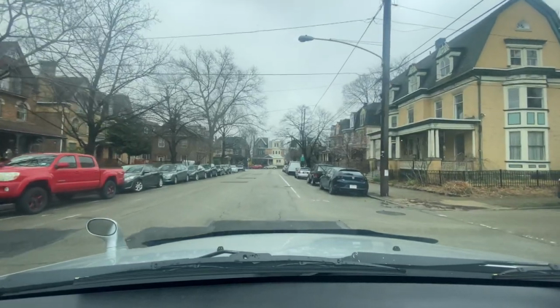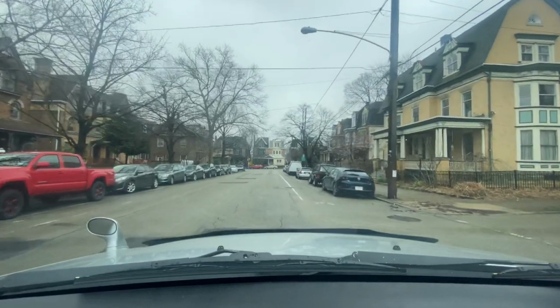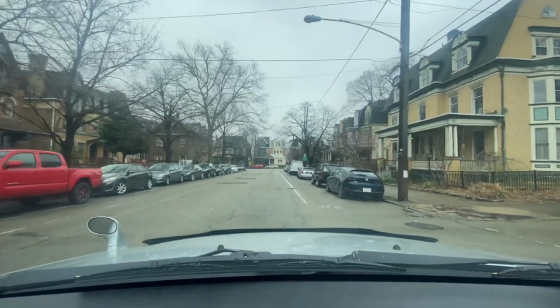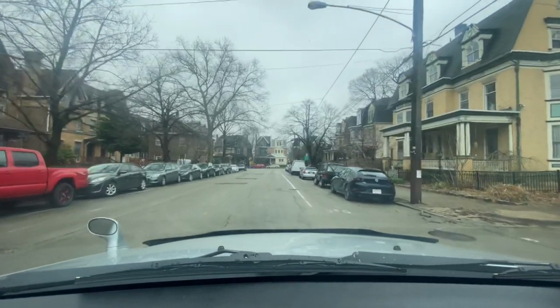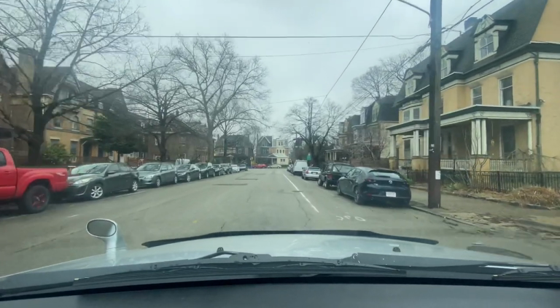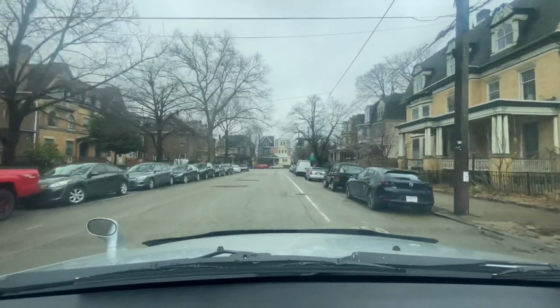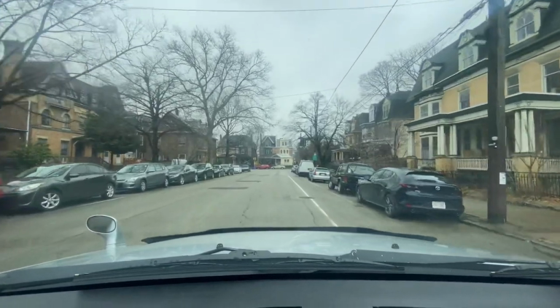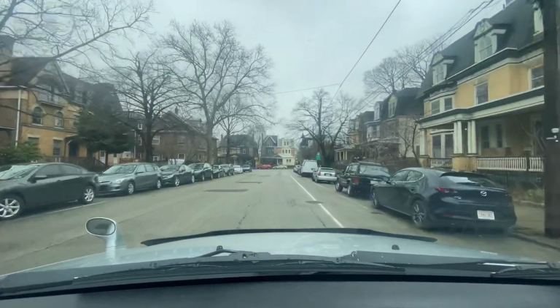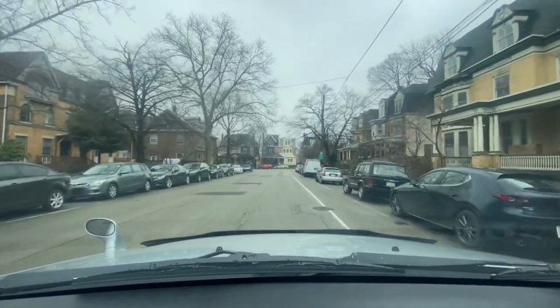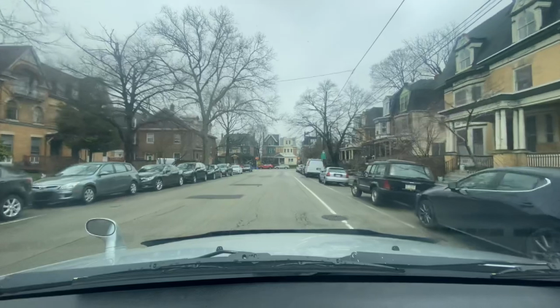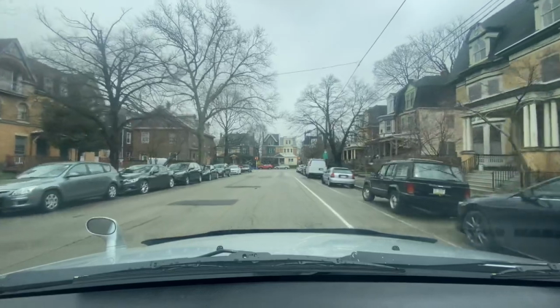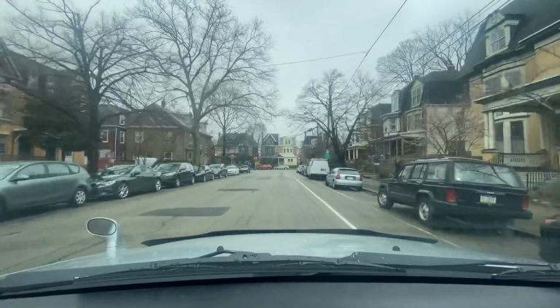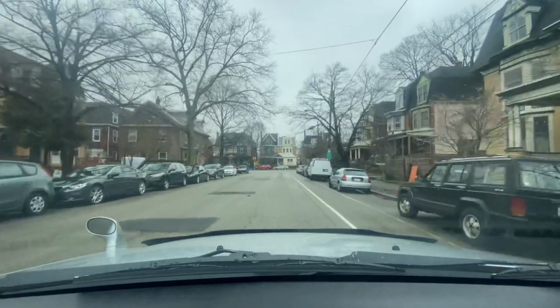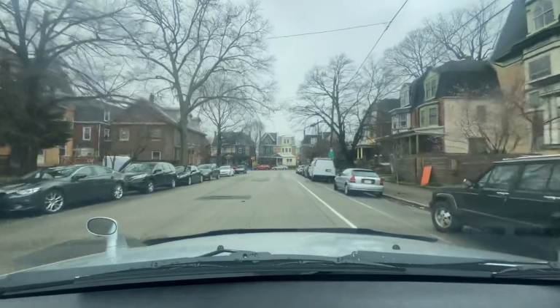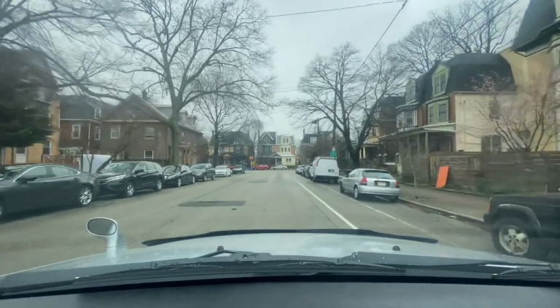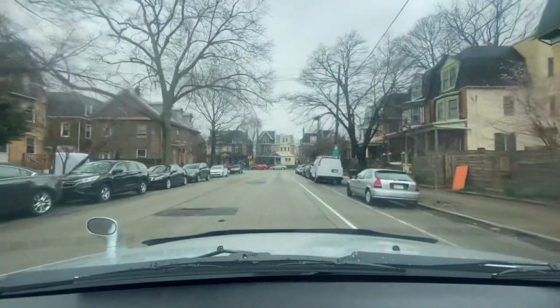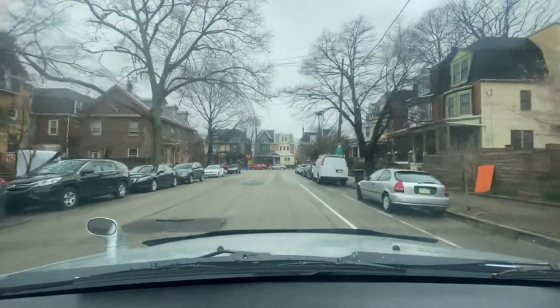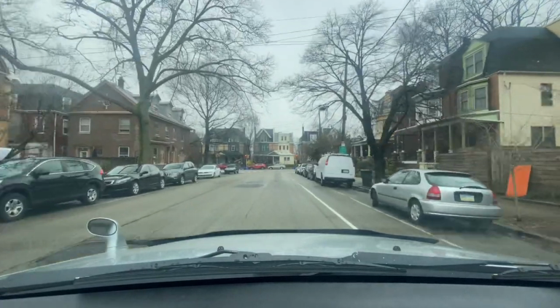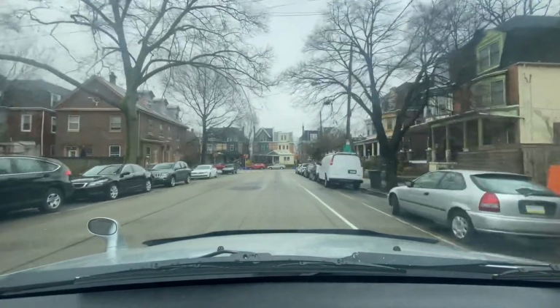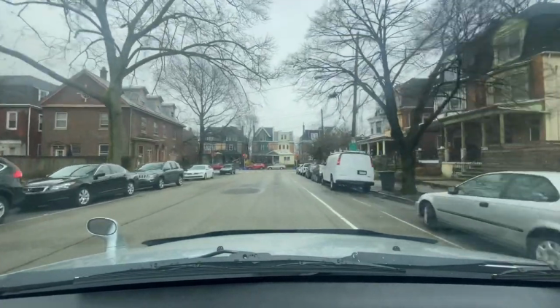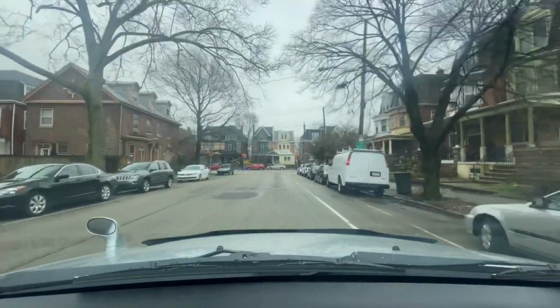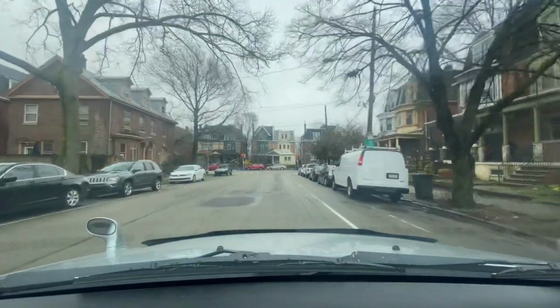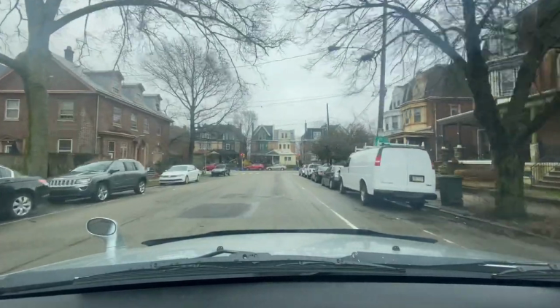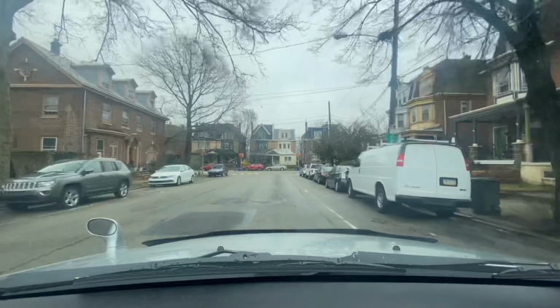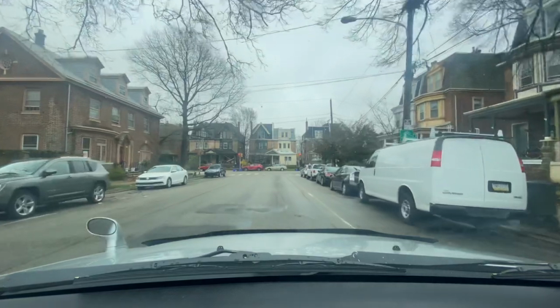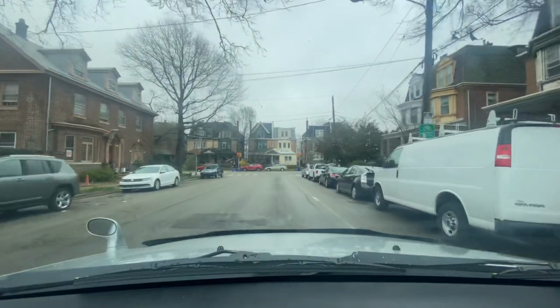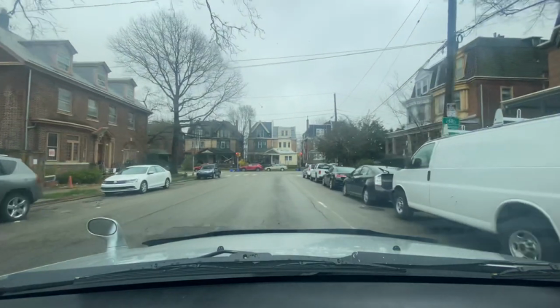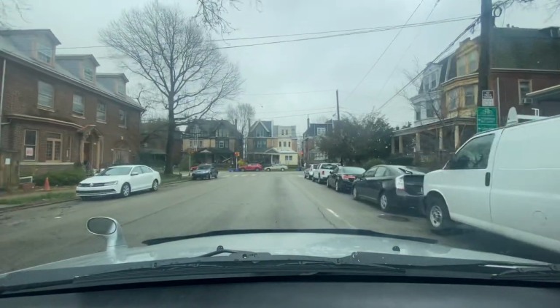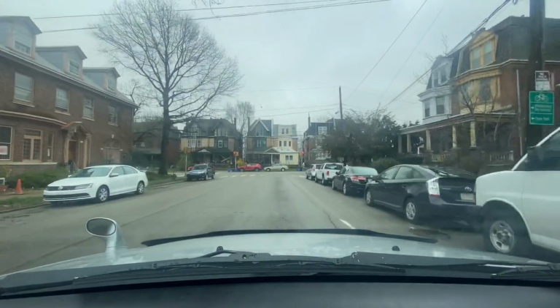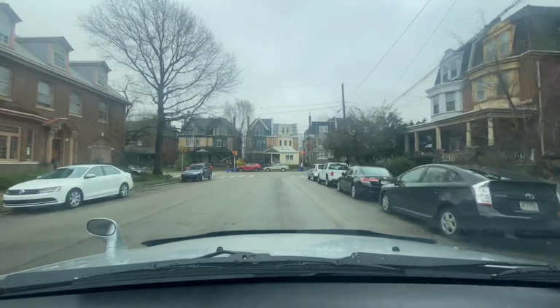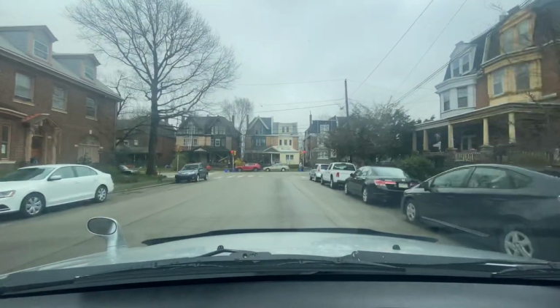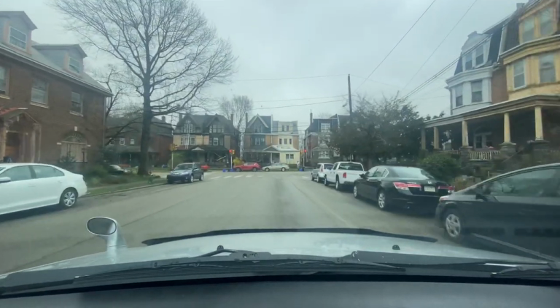I don't want to turn on Regent because remember I said this neighborhood is shaped like a triangle — that's going to throw us off of our boundary. We might cross over into Kingcessing and Clark Park and all that stuff. So we might cross a boundary here and there but just take it in for what it's worth.